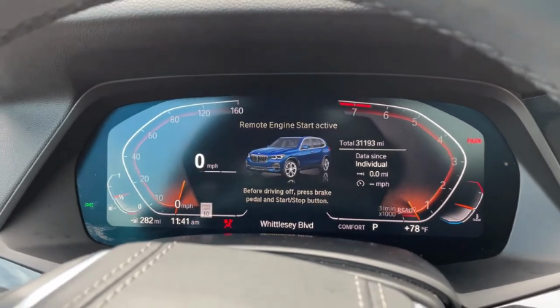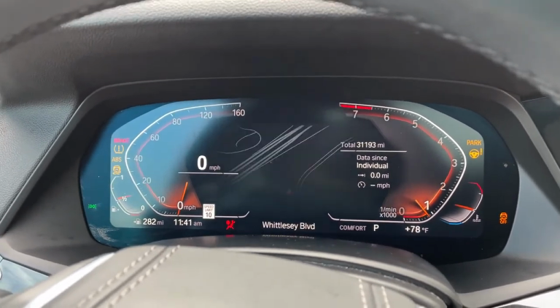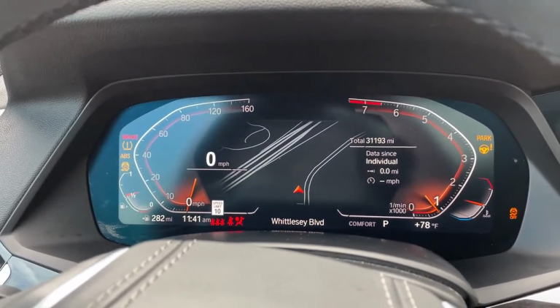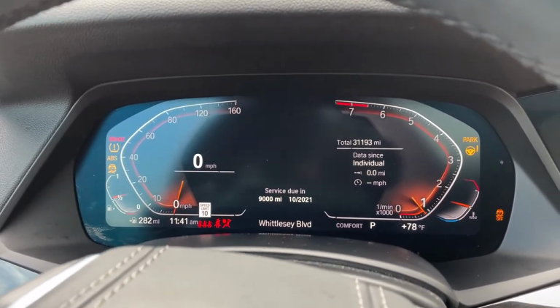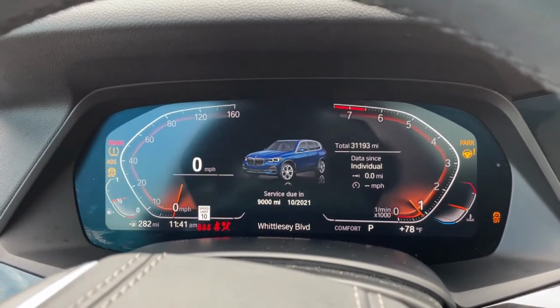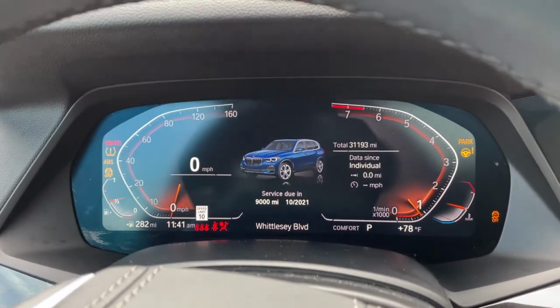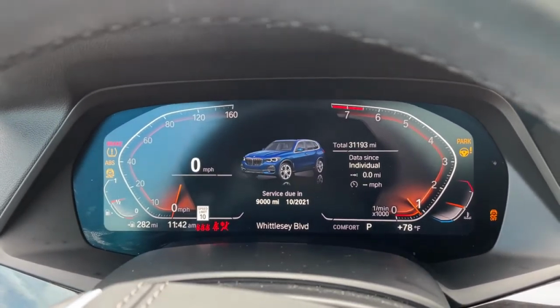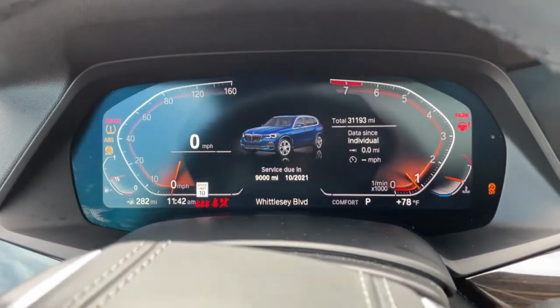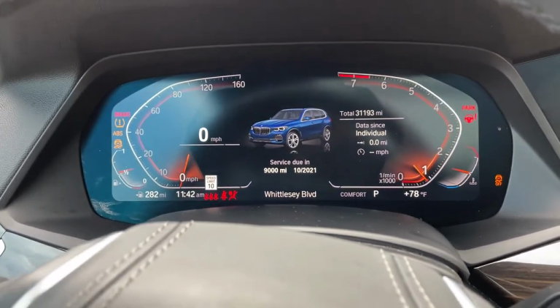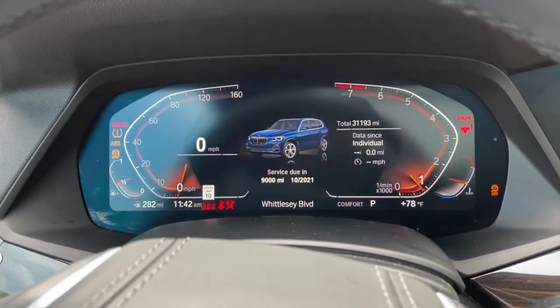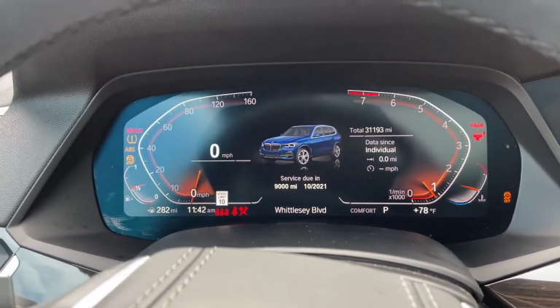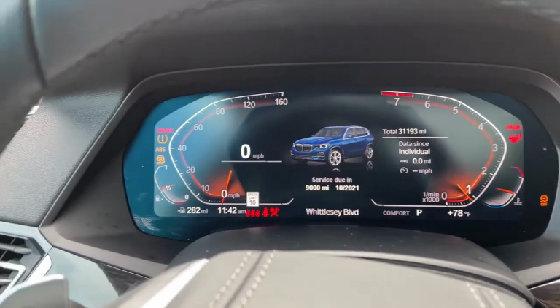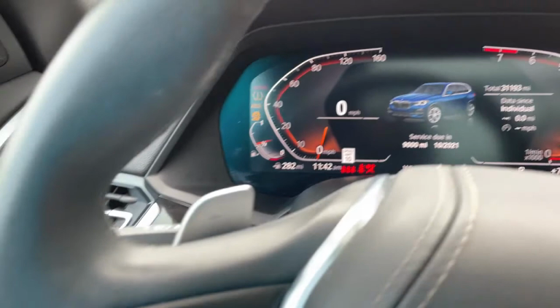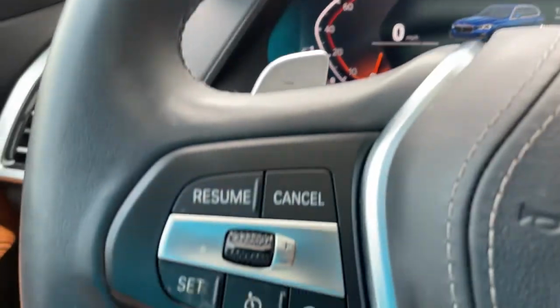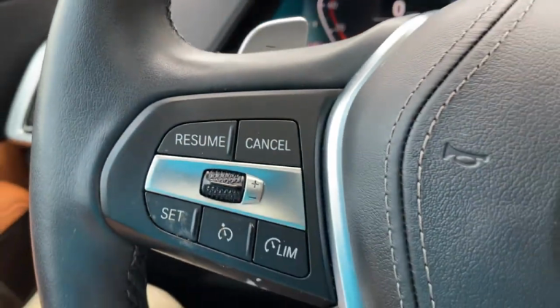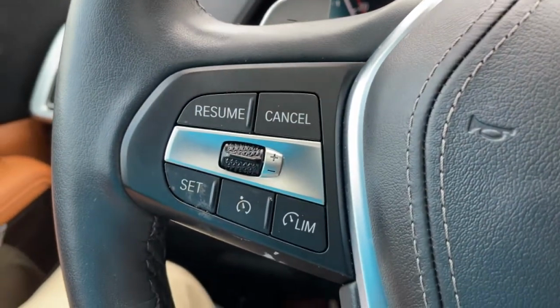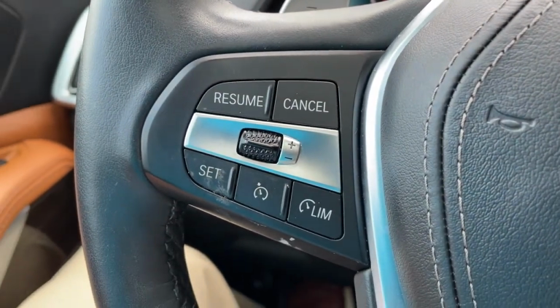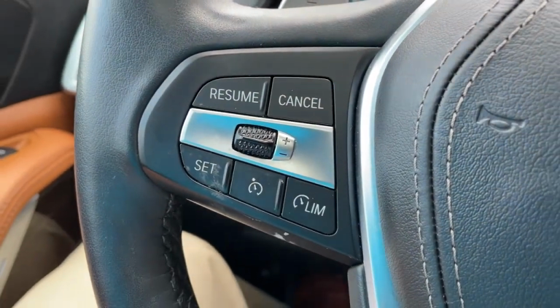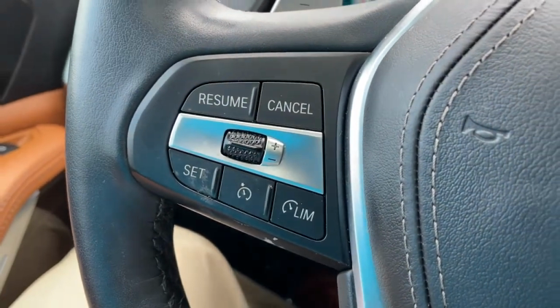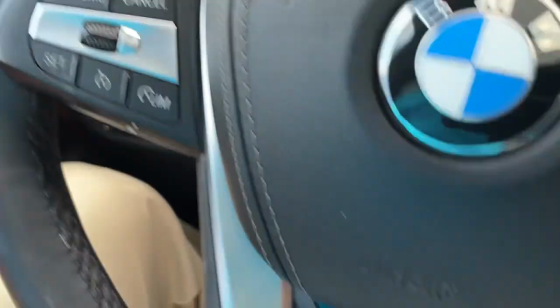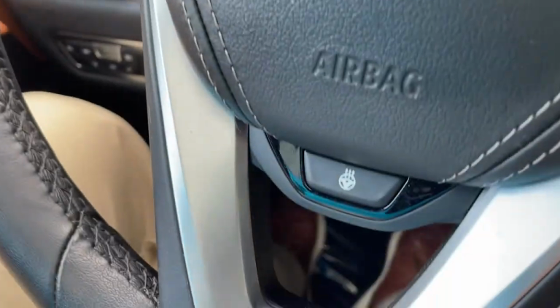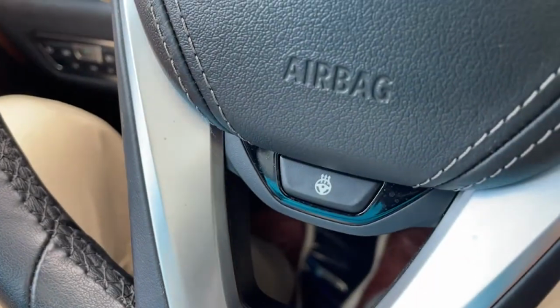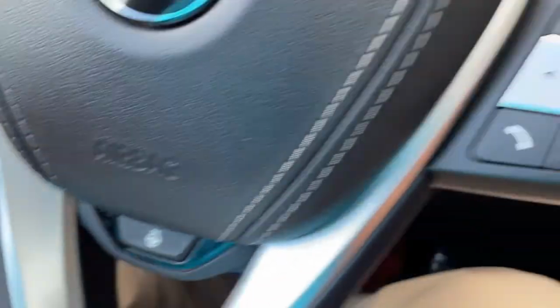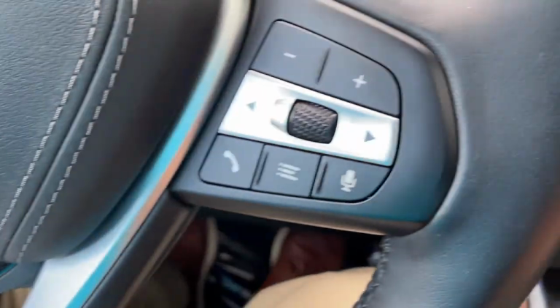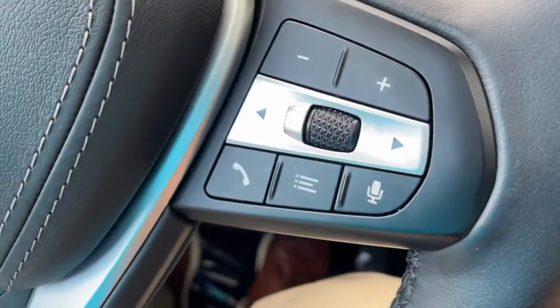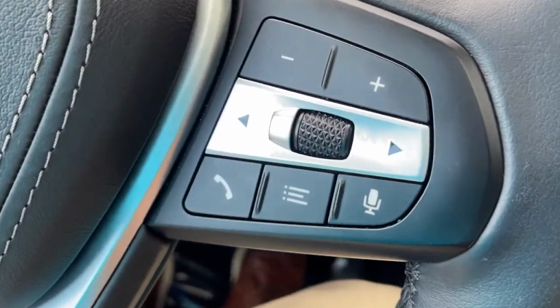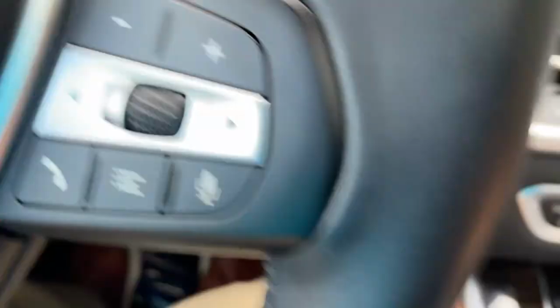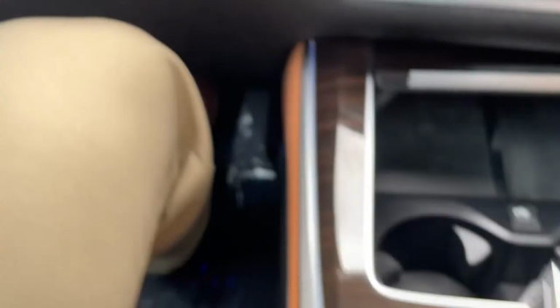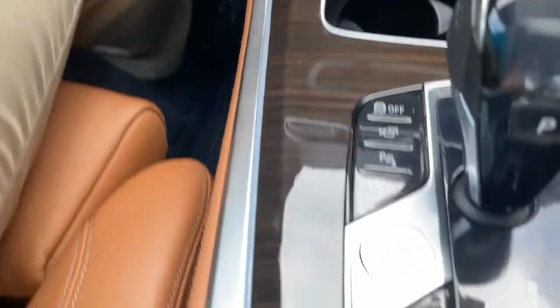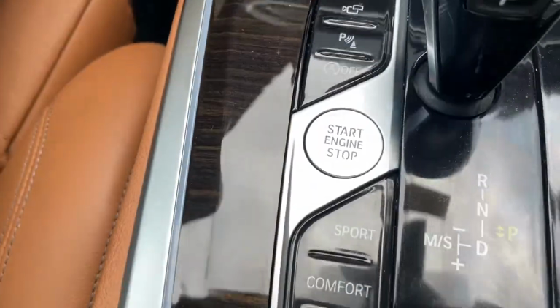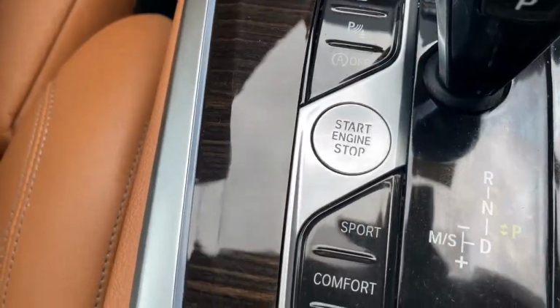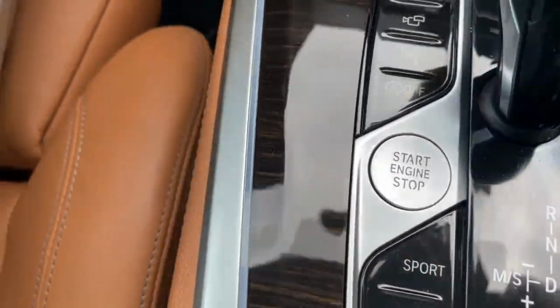We'll put it in drive mode. Completely digital instrument cluster, which is exclusive to iDrive 7. You've got your cruise control, heated steering wheel, Bluetooth and entertainment, and push button start.